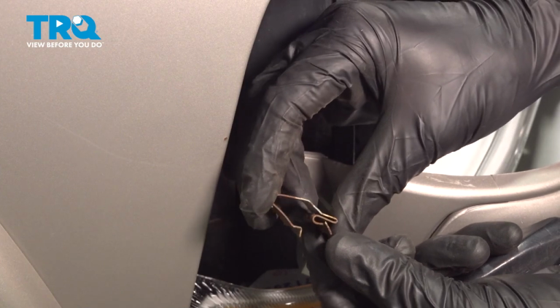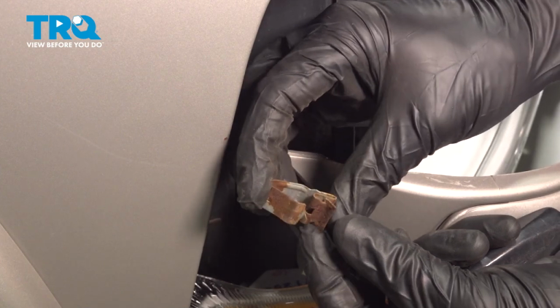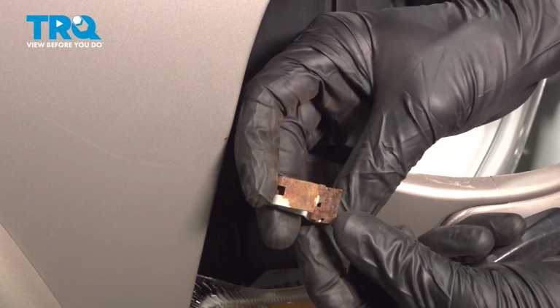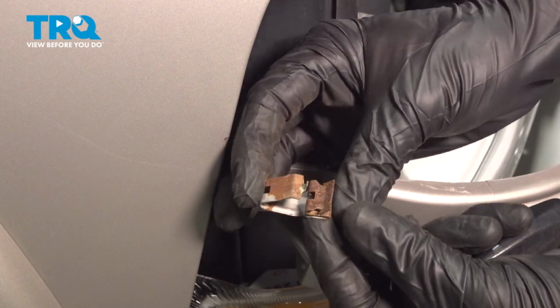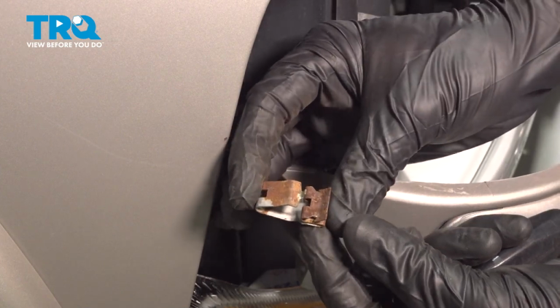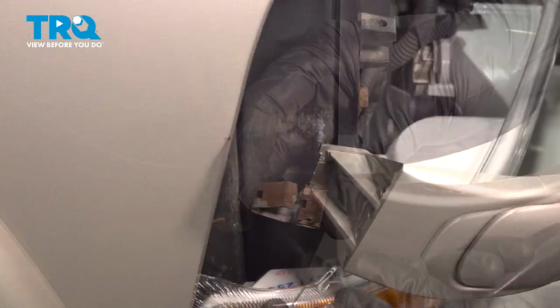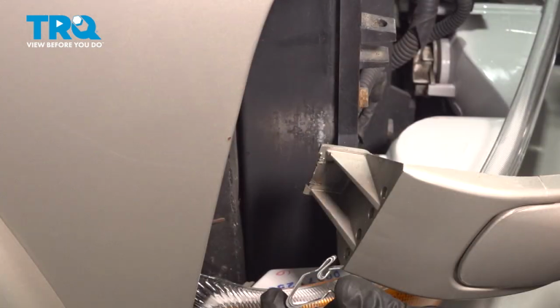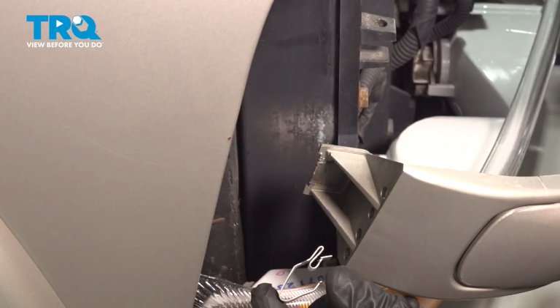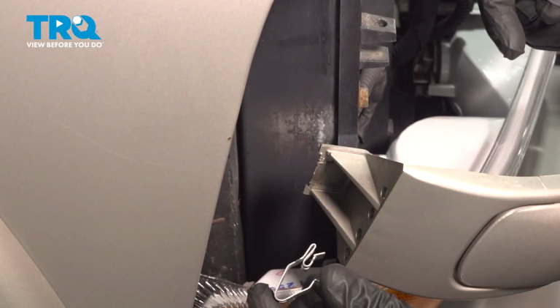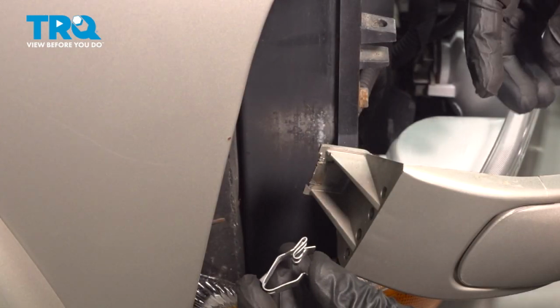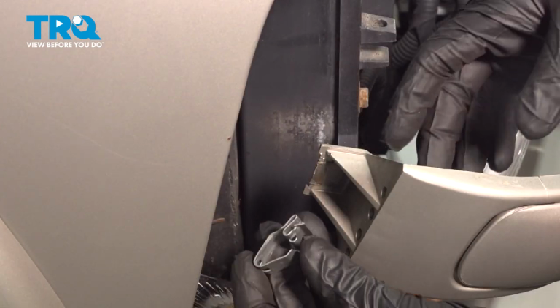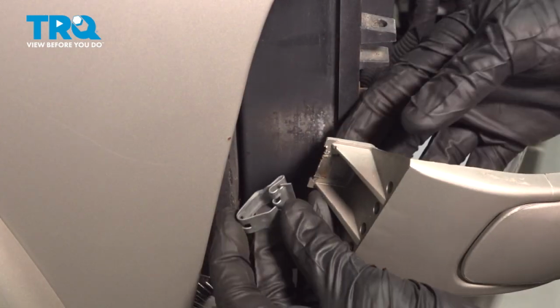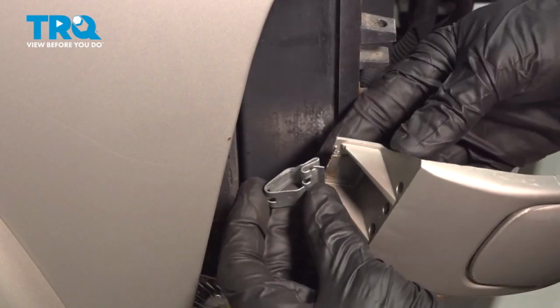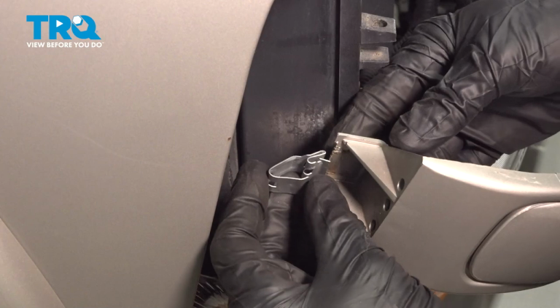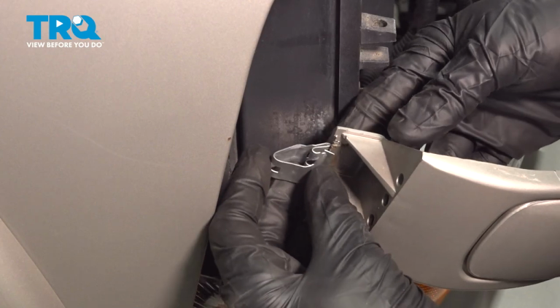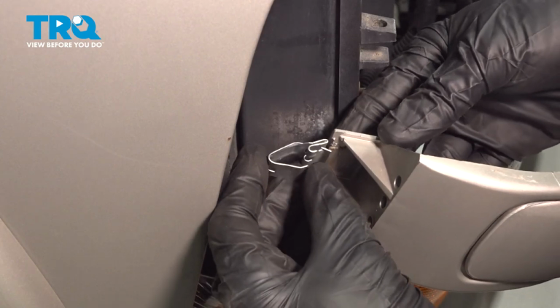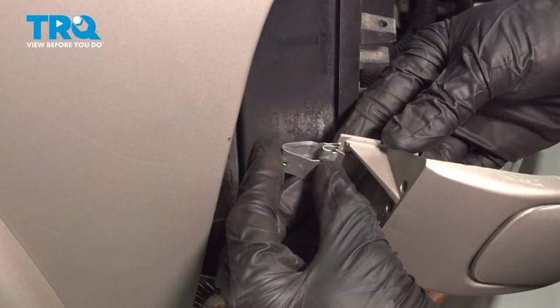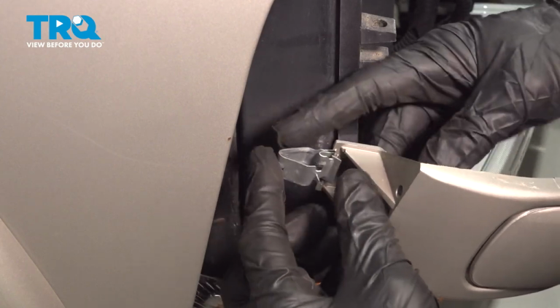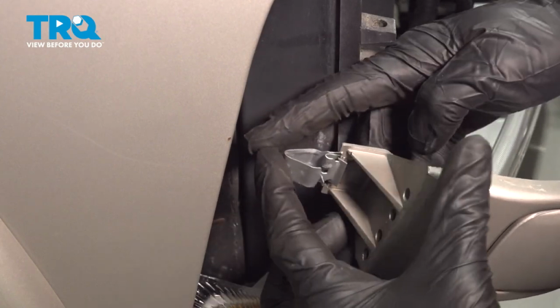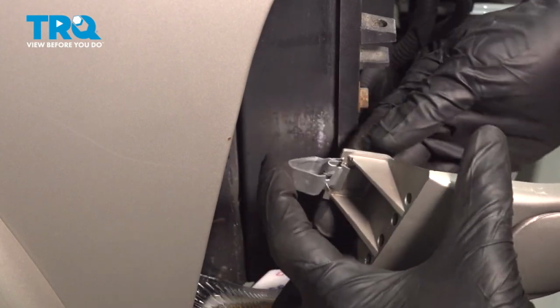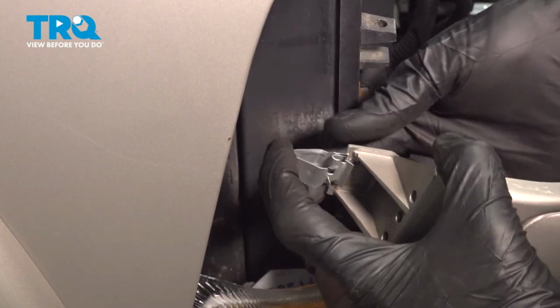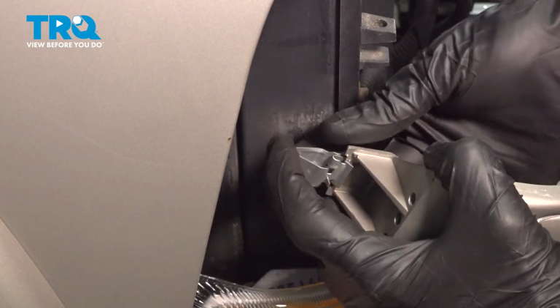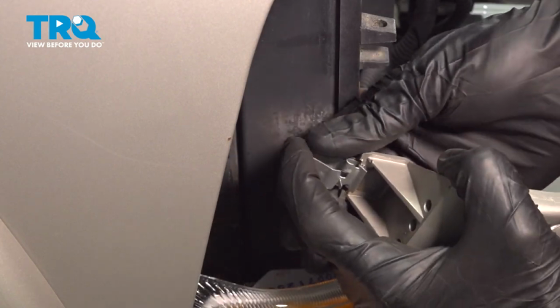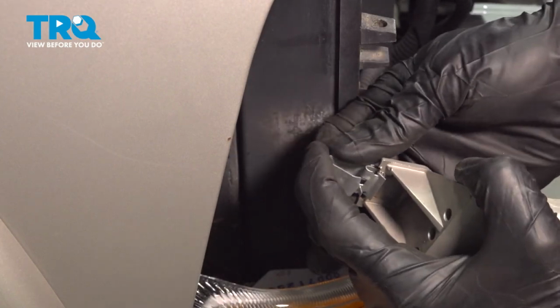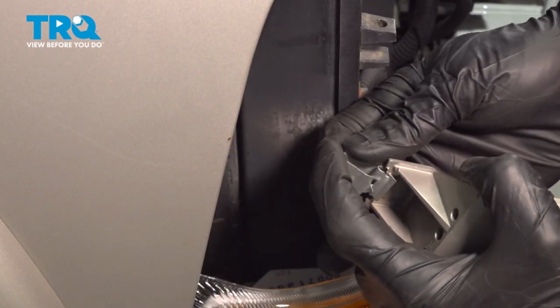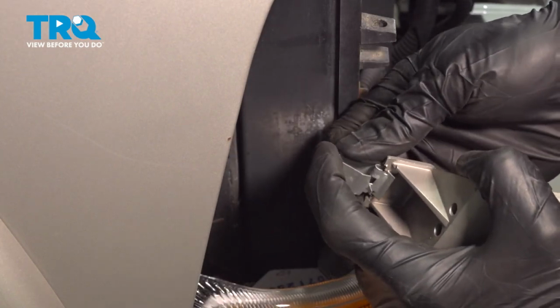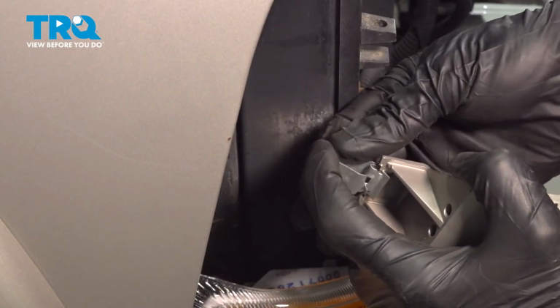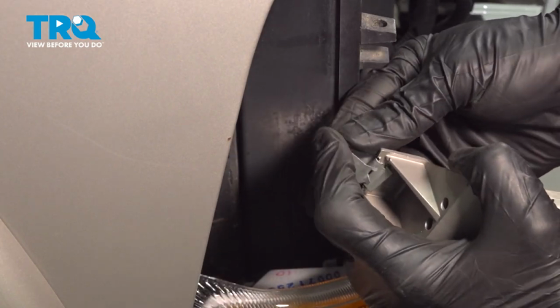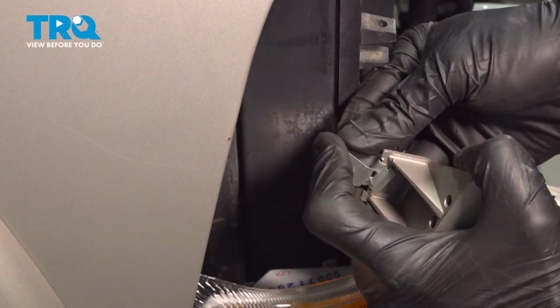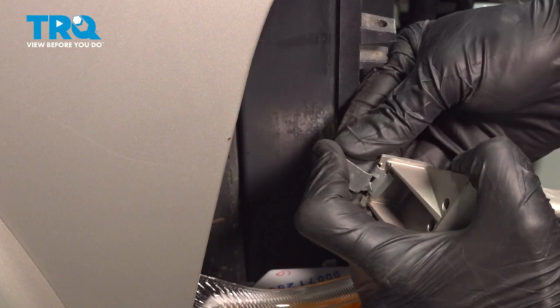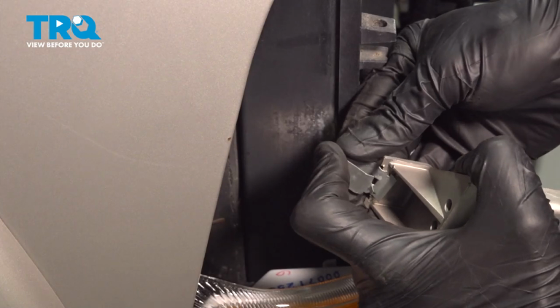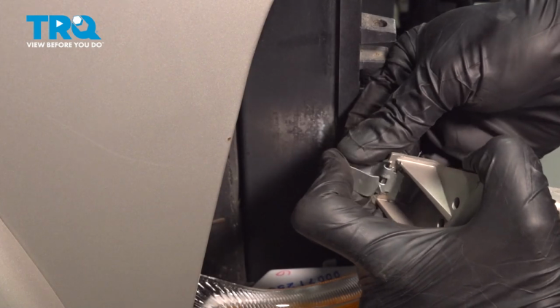There it is, friends. All right, let's get ready for the installation of our brand new clip. We'll take this and slide it into position on the grill. You want to press it in as far as you can.